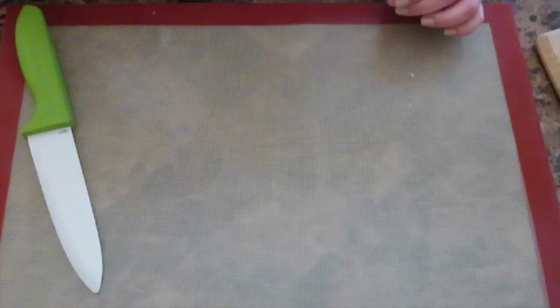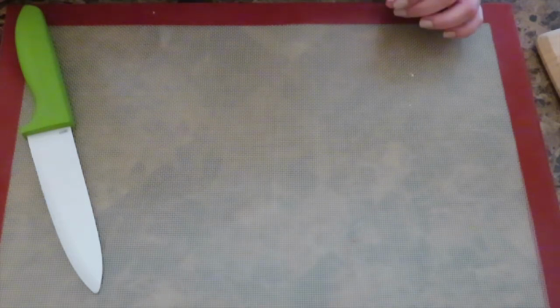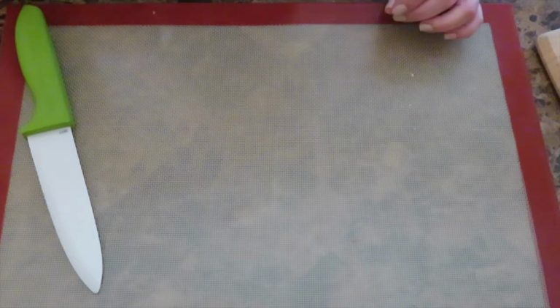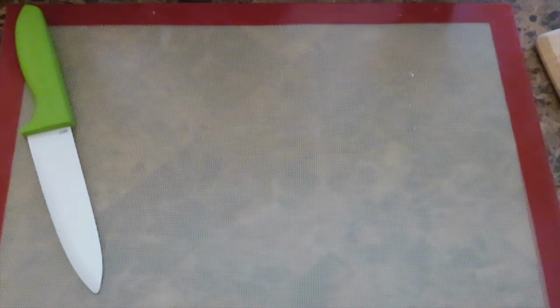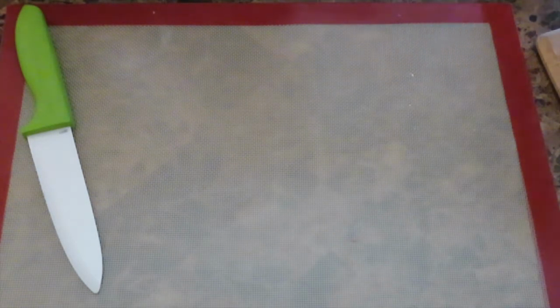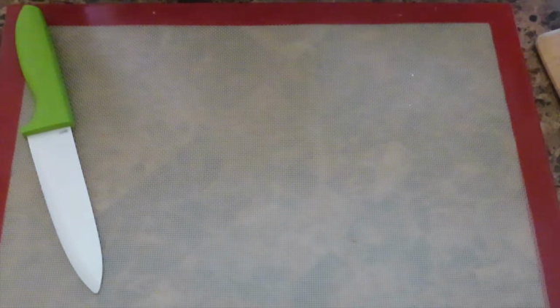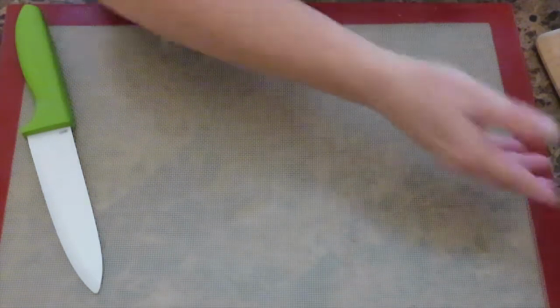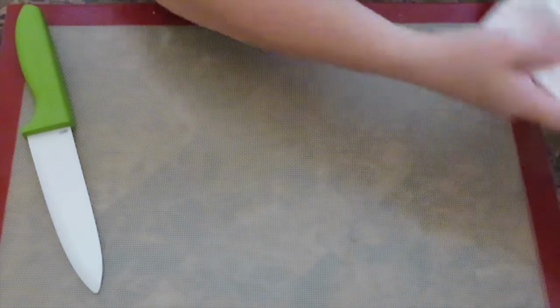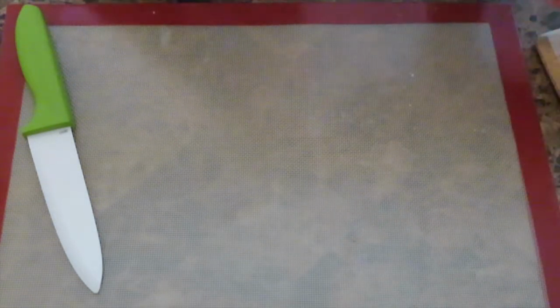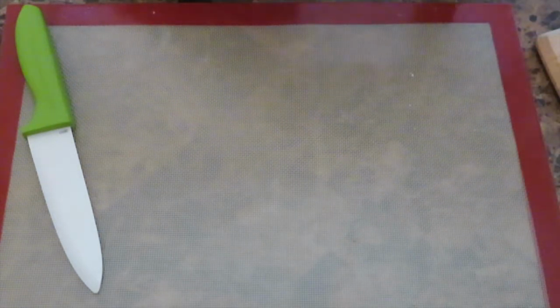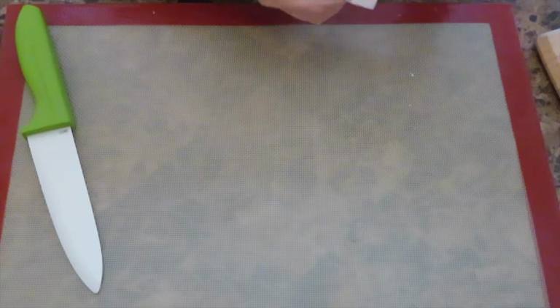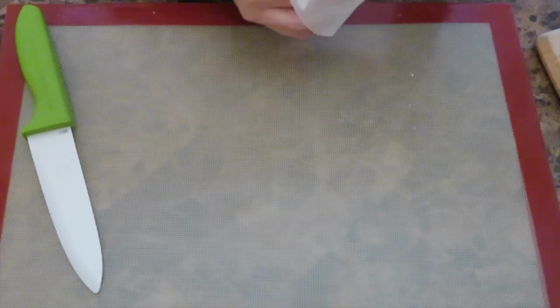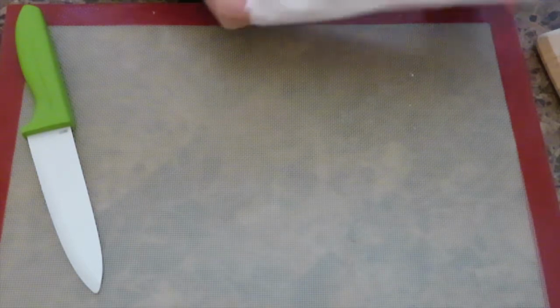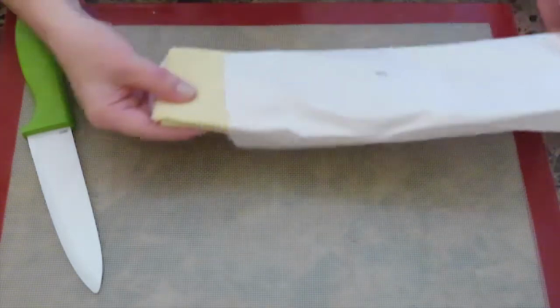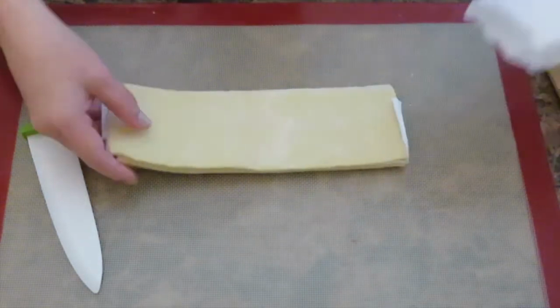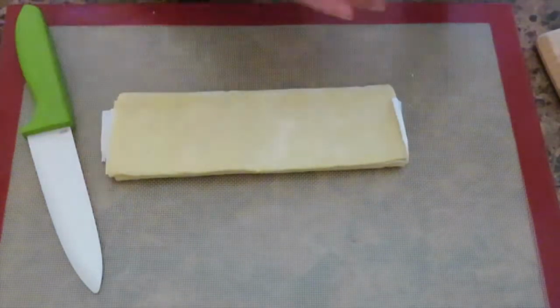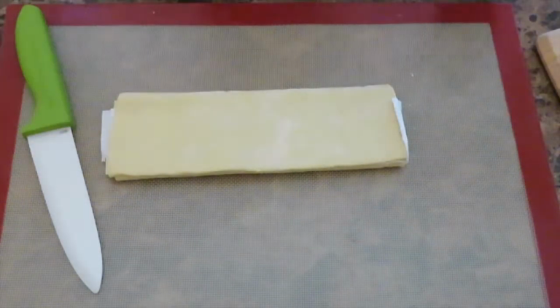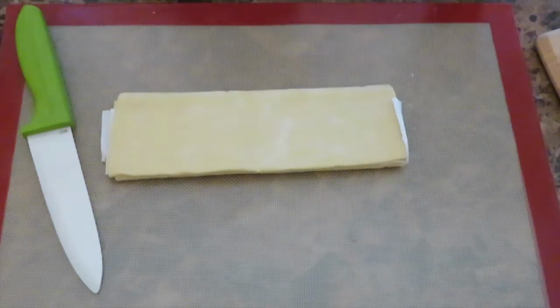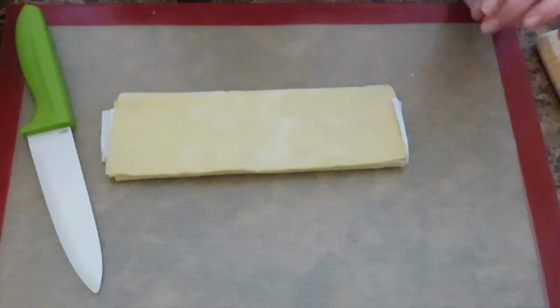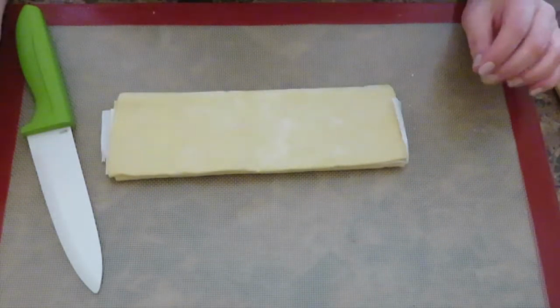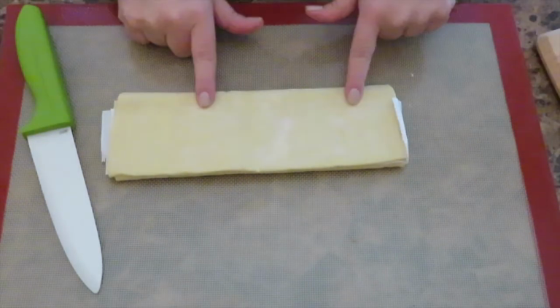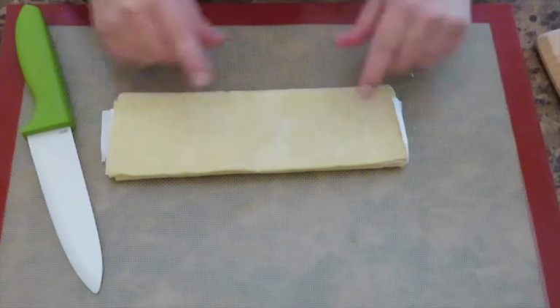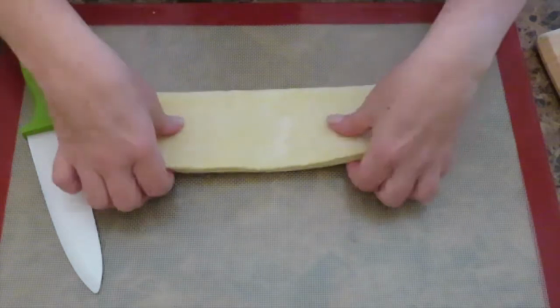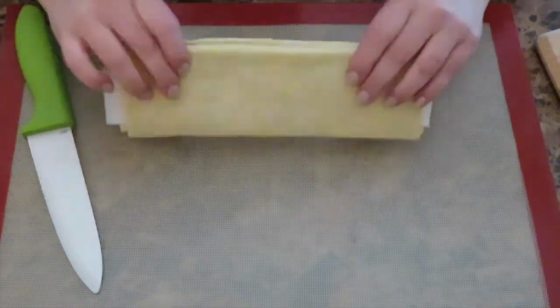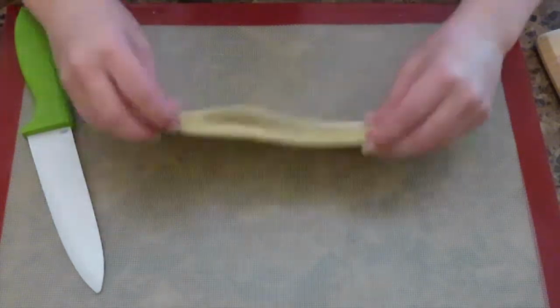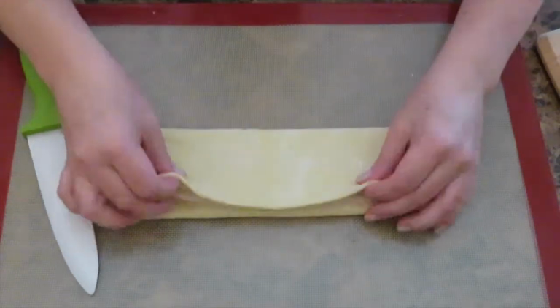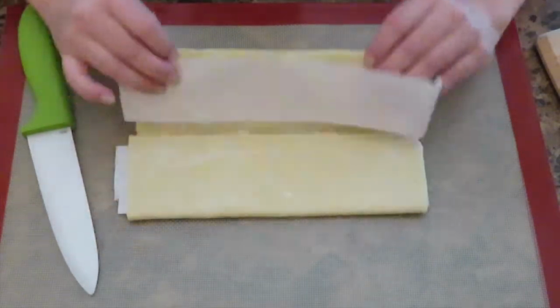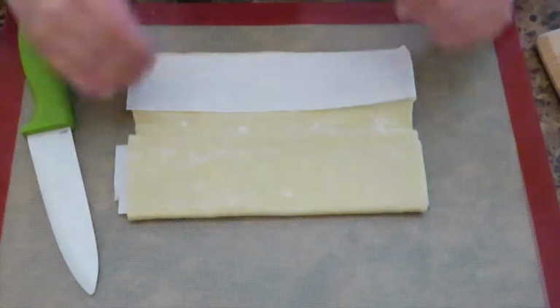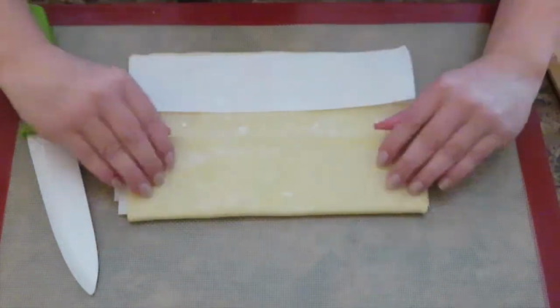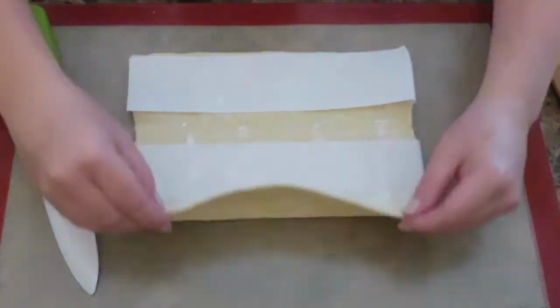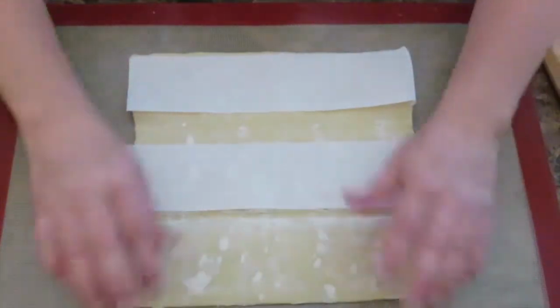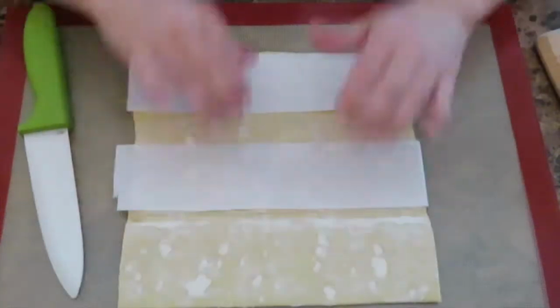Now I'm going to take puff pastry. Do not confuse puff pastry with phyllo dough — they are different. You're going to open it up.